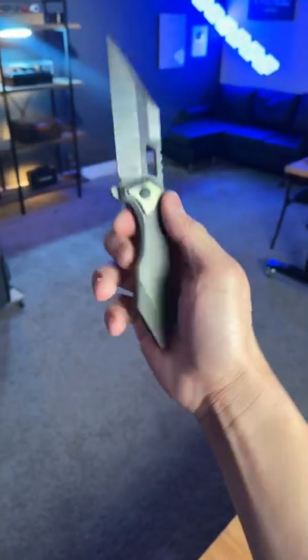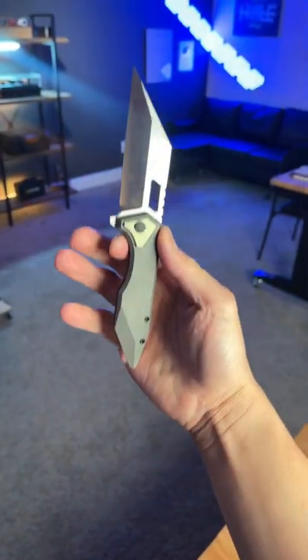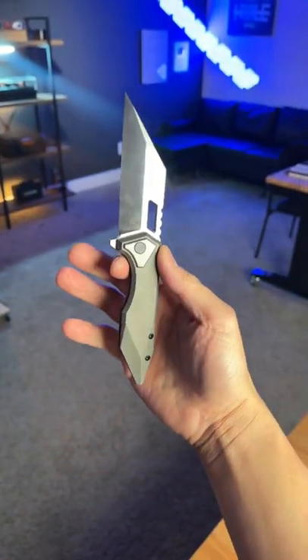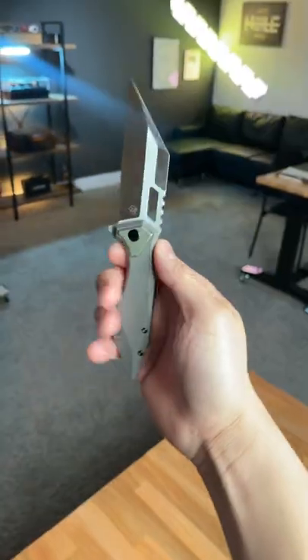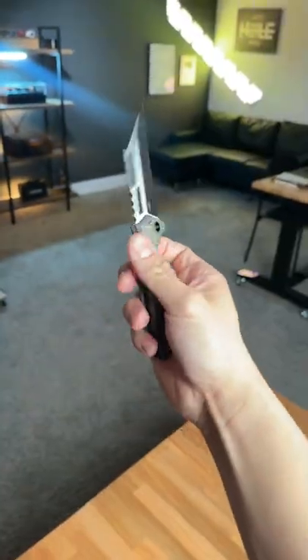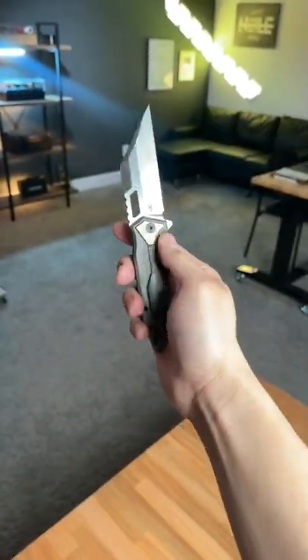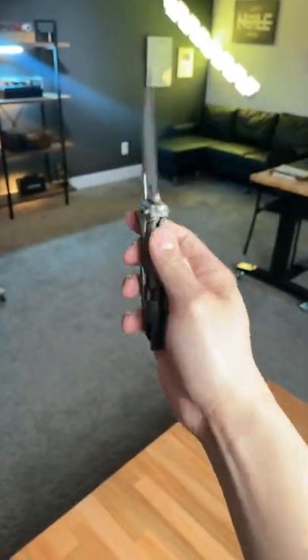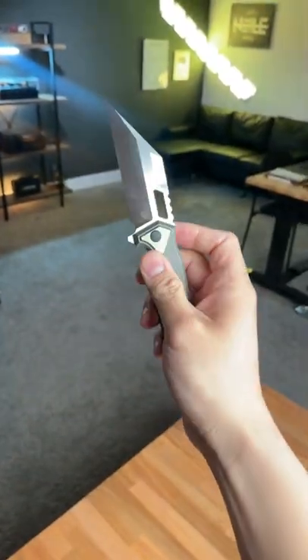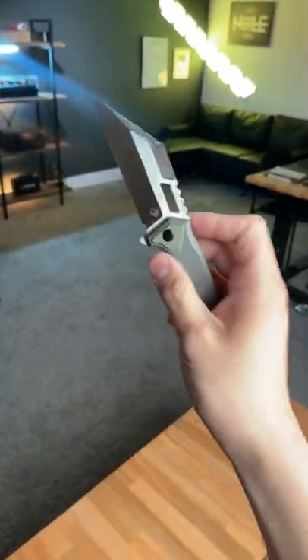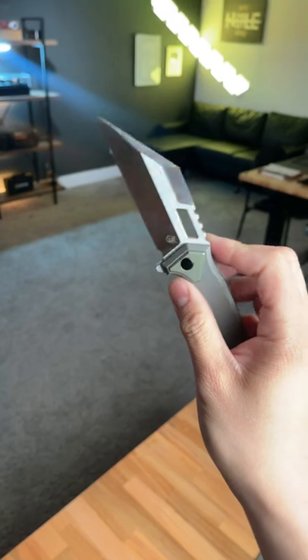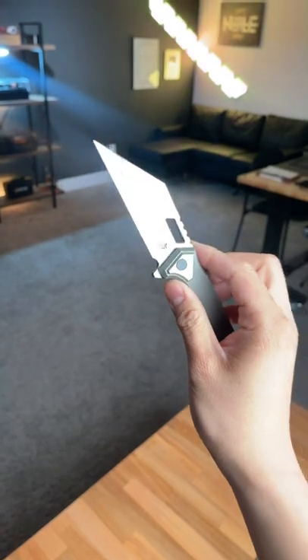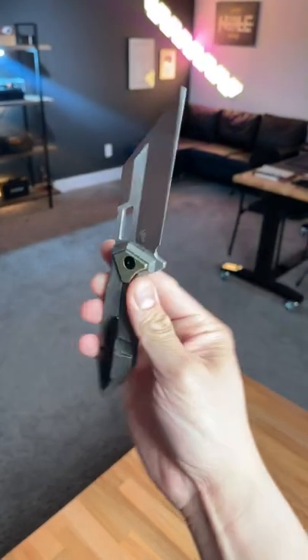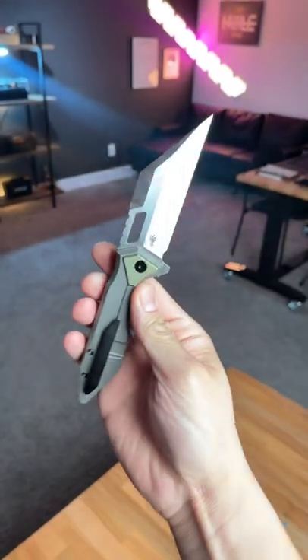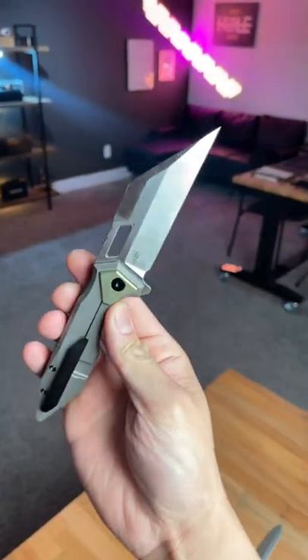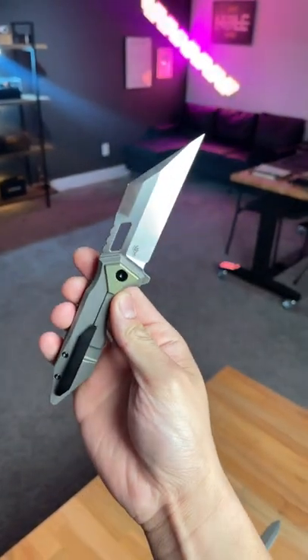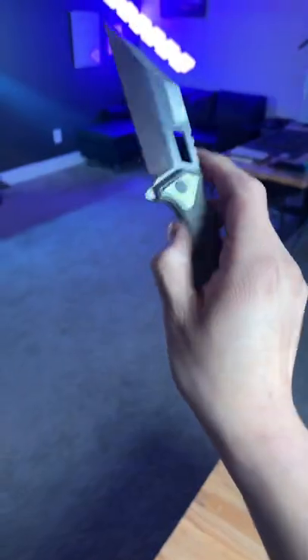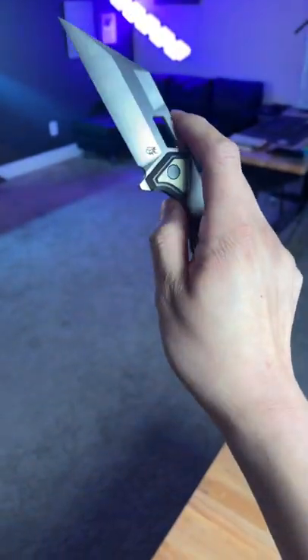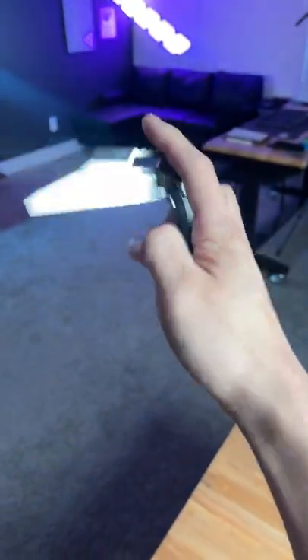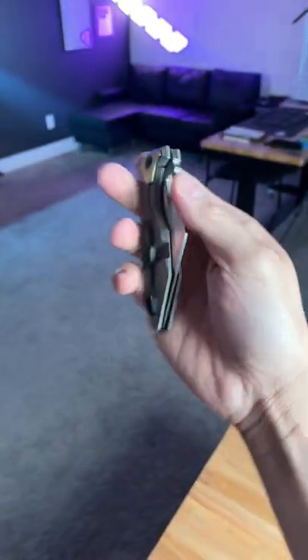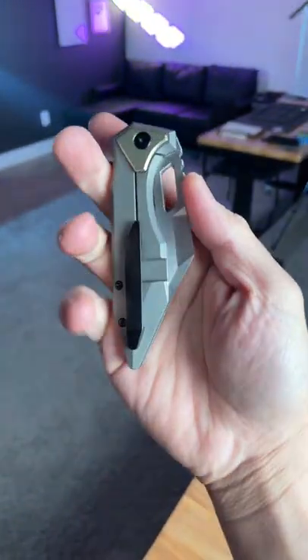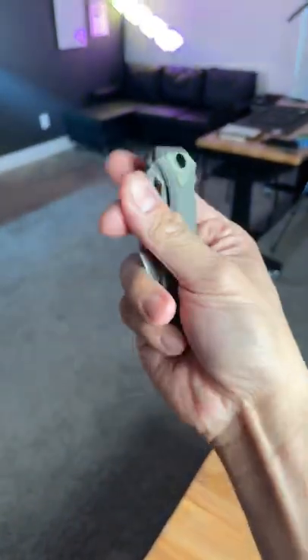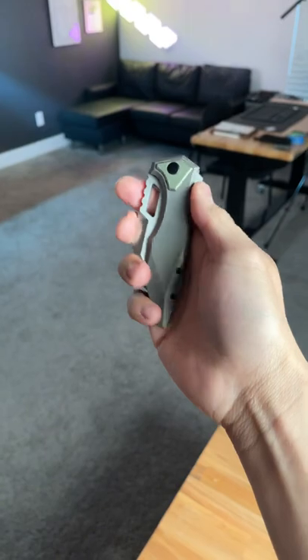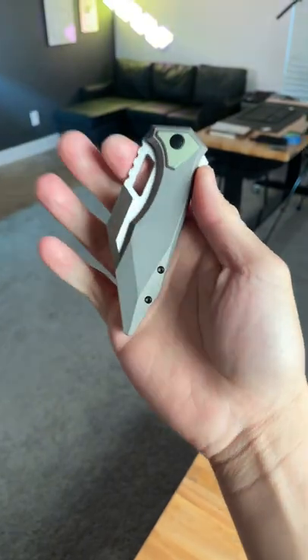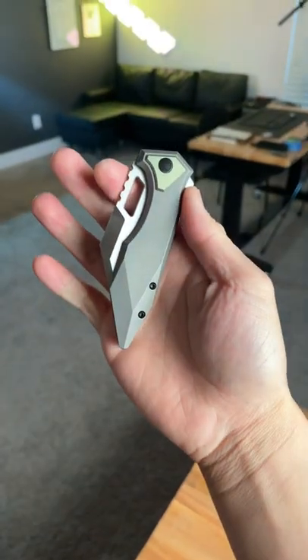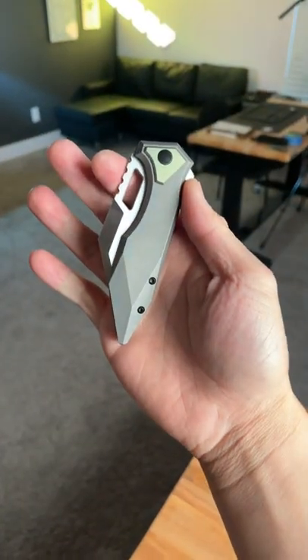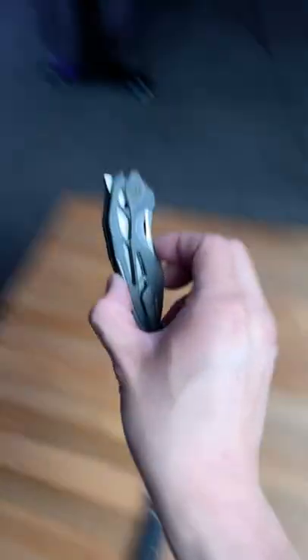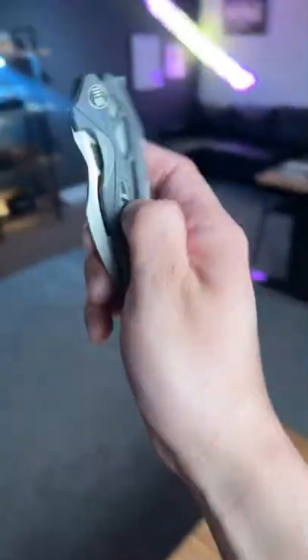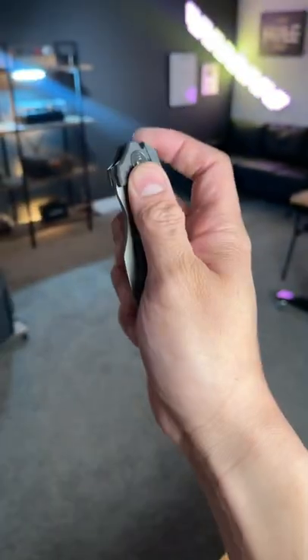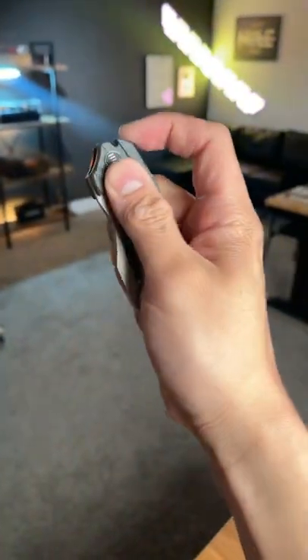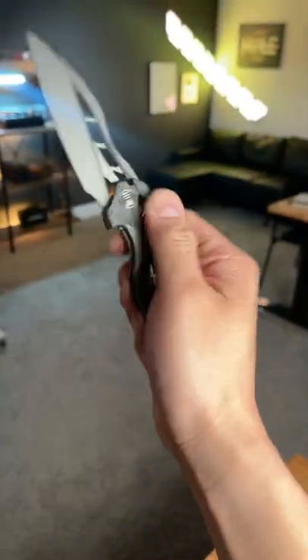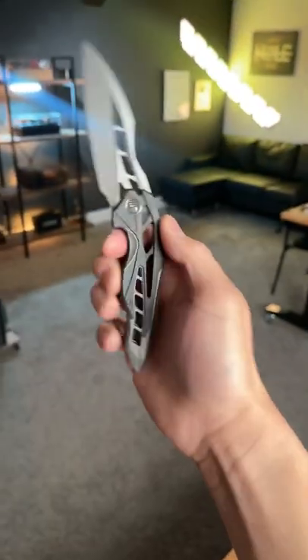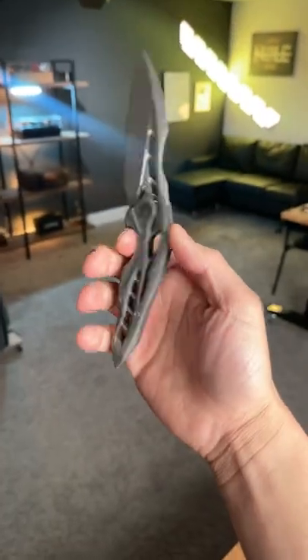Next up we have the Arcane Knives Crawler, and the reason why this one is so crazy is because of all the different angles on this blade. It's got titanium scales and this thing is just insane.